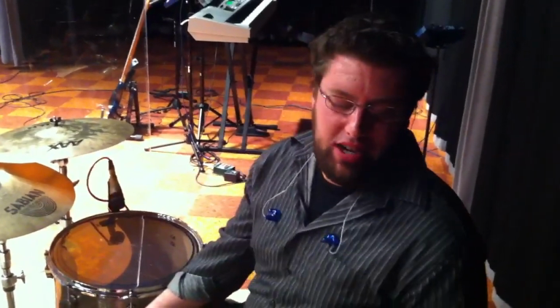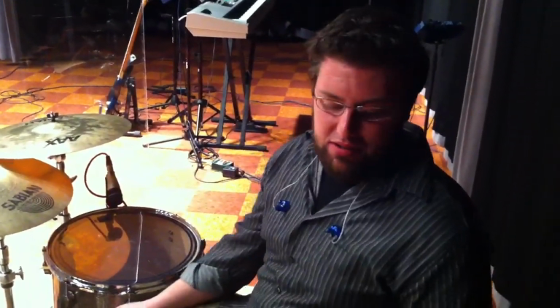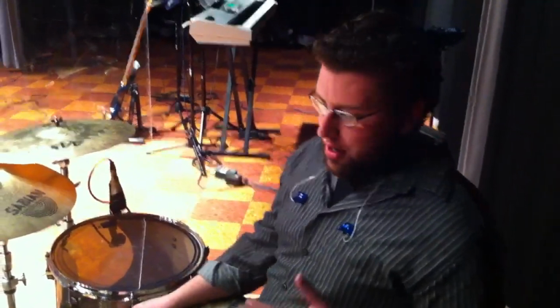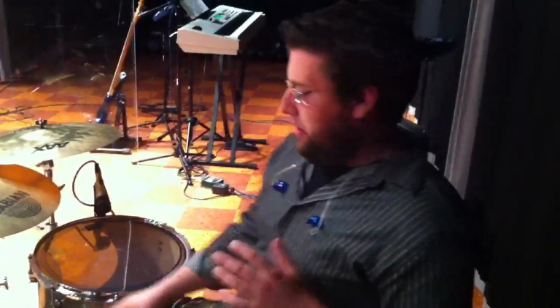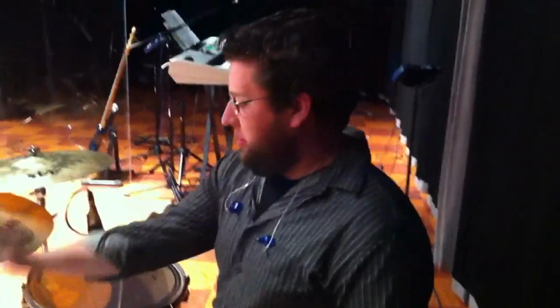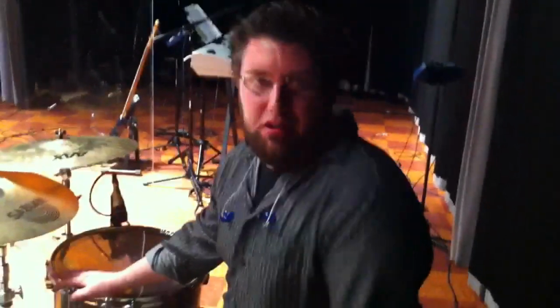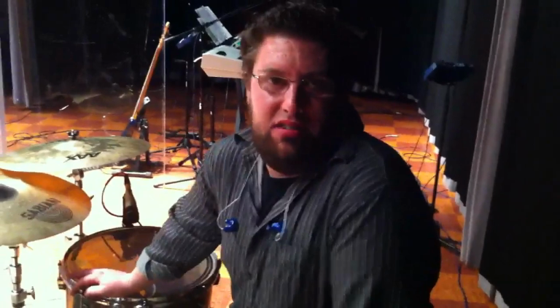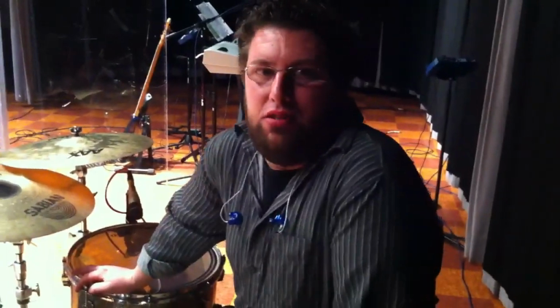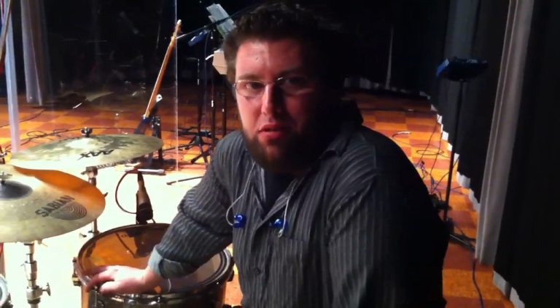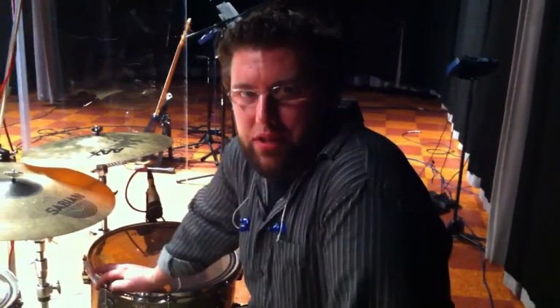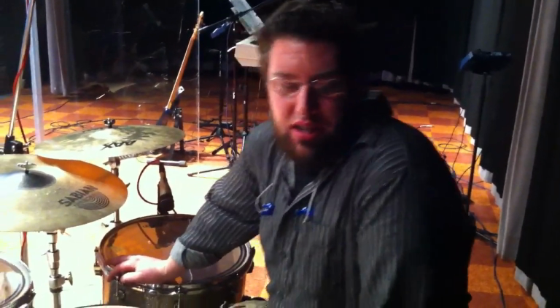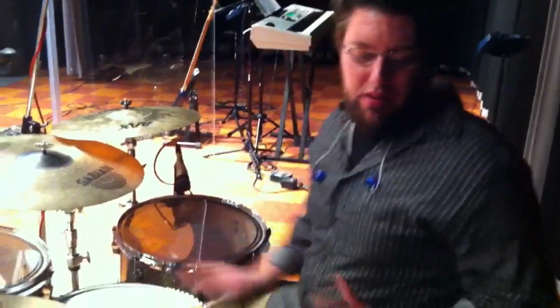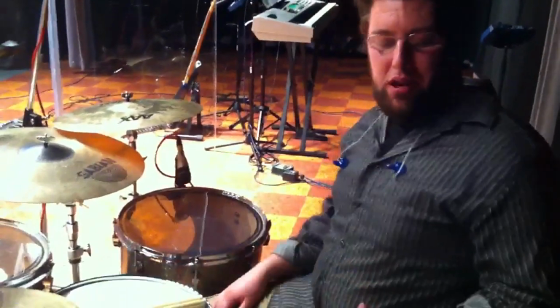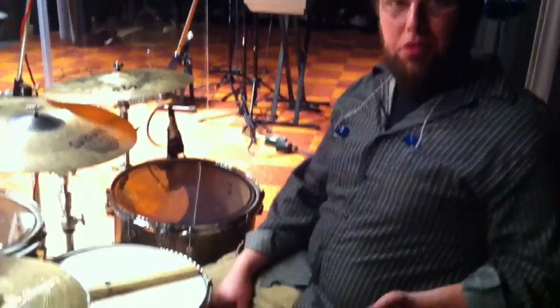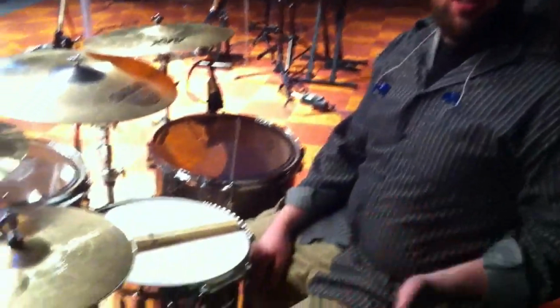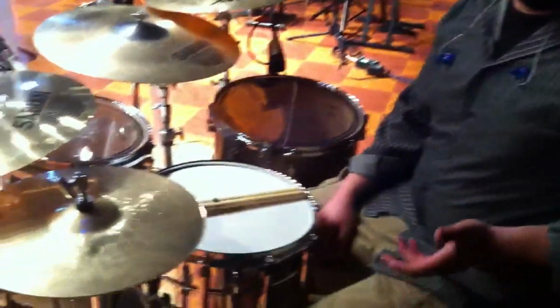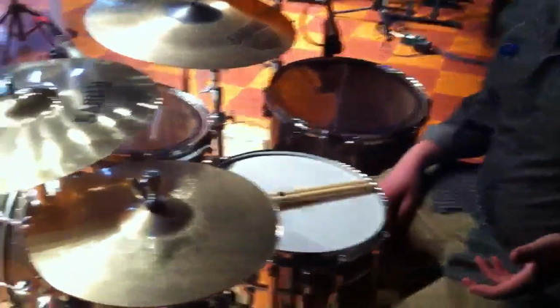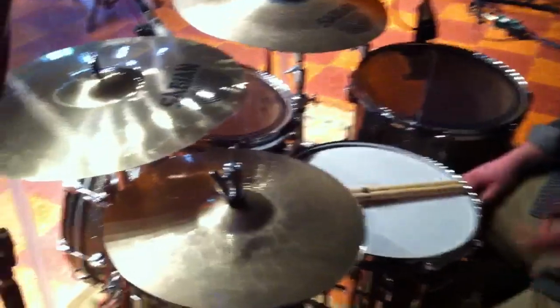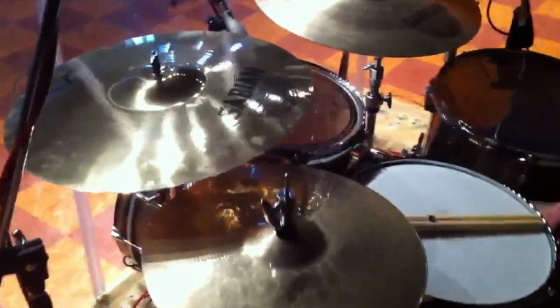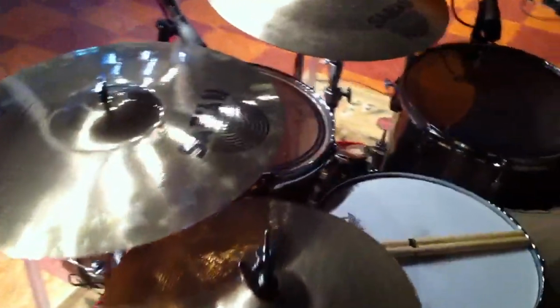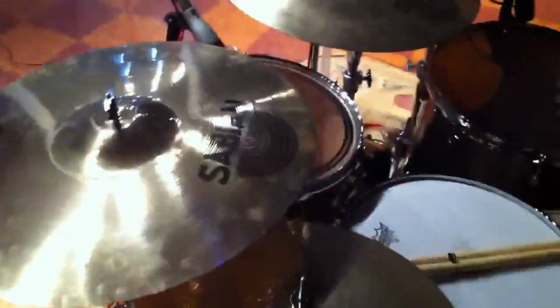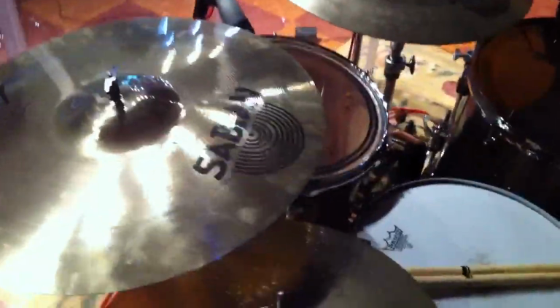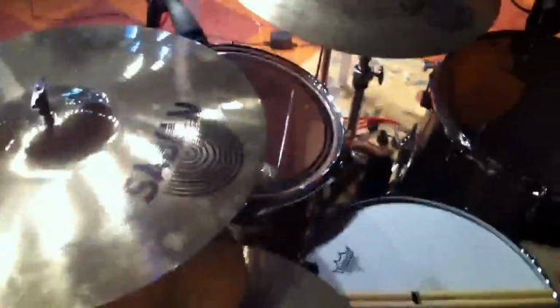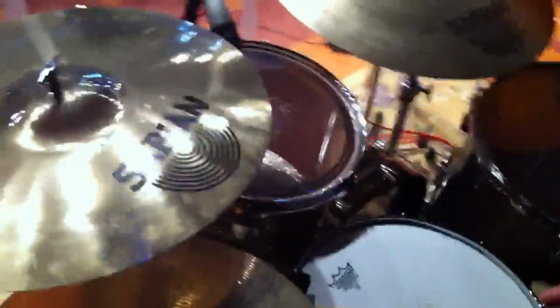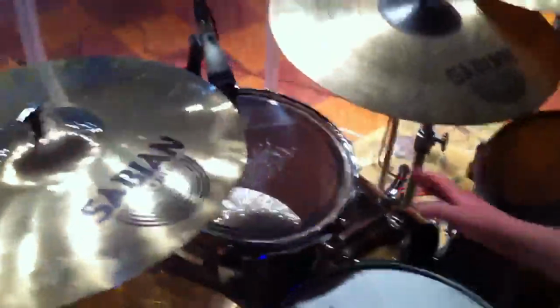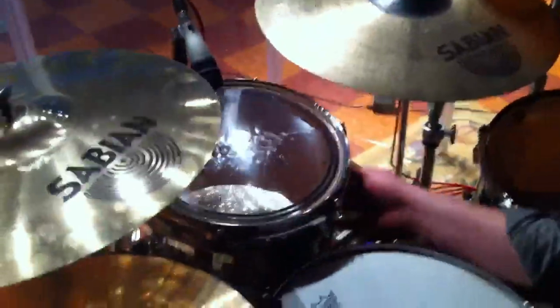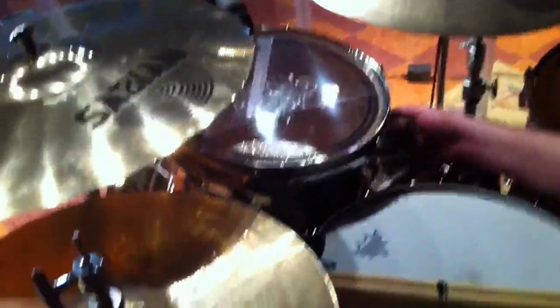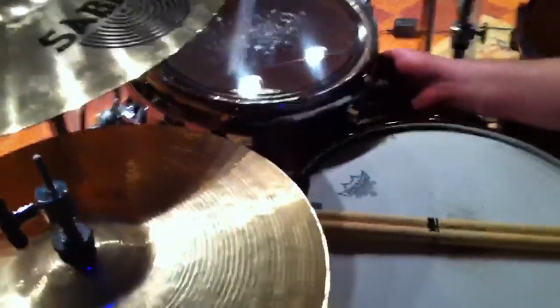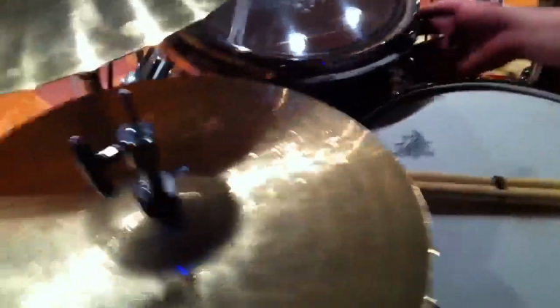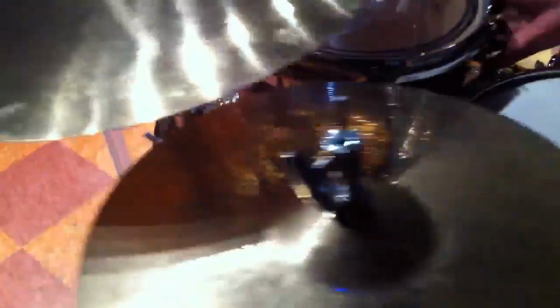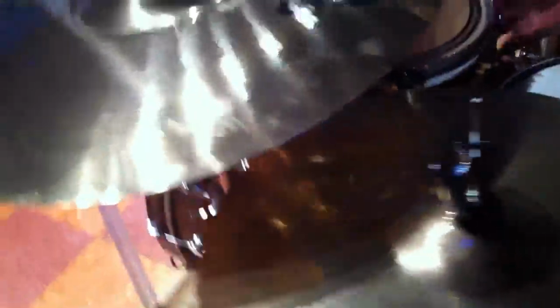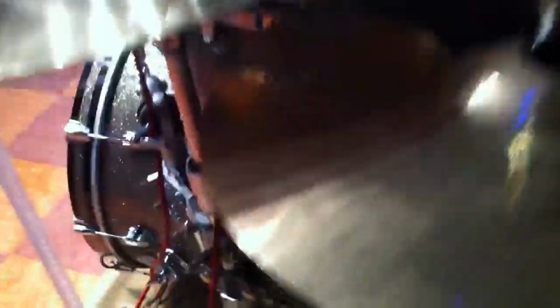These are the new Keystone series drums from Ludwig. It's the 3-ply maple core used on the classic maple drums, with an added ply of oak on each side. Glass glitter wraps — this is the brand new one, Pewter Glass, introduced at NAMM.